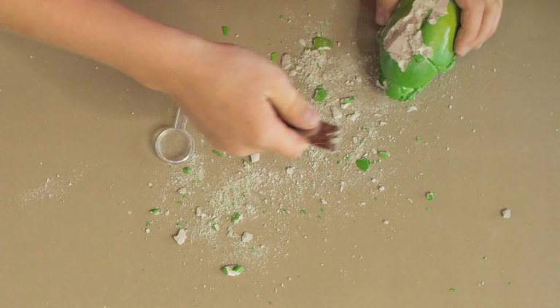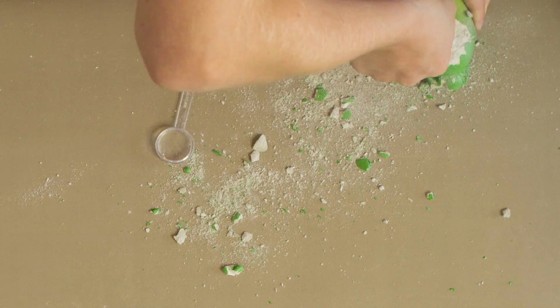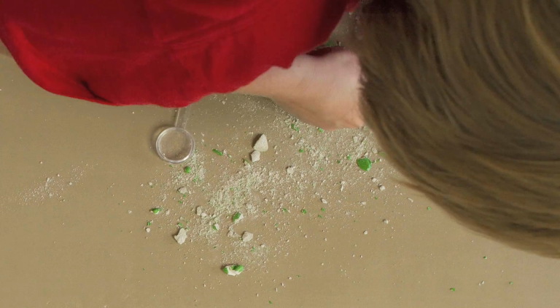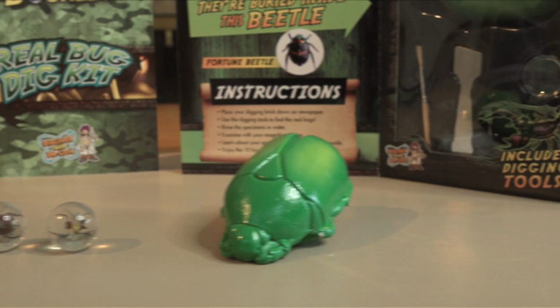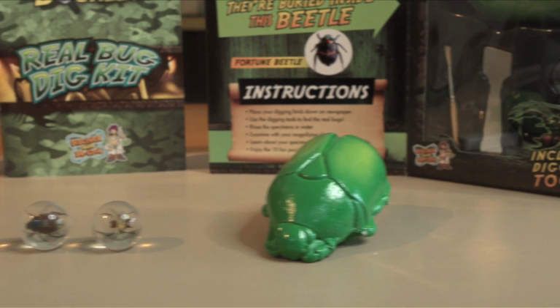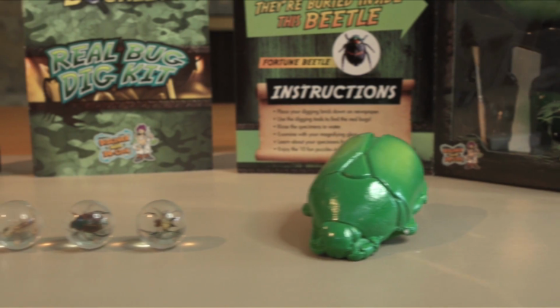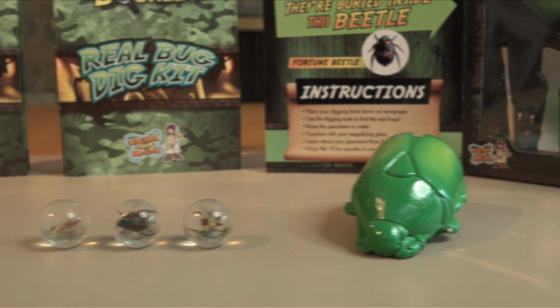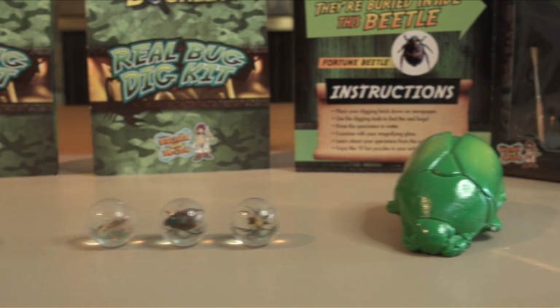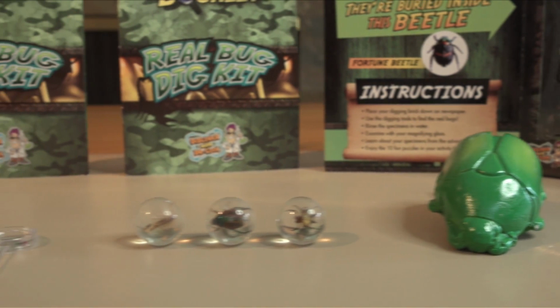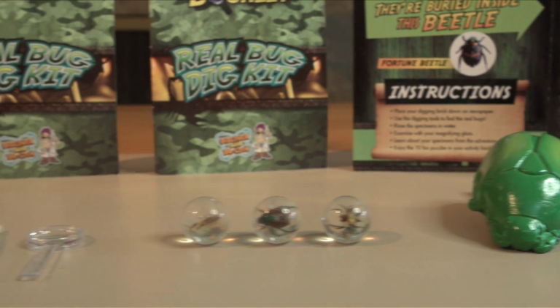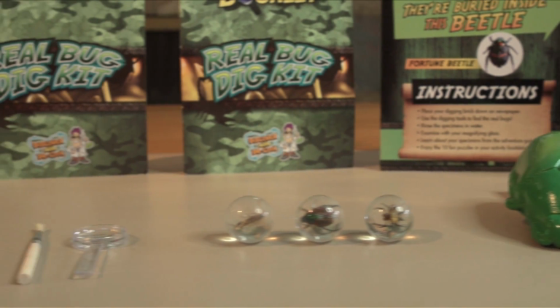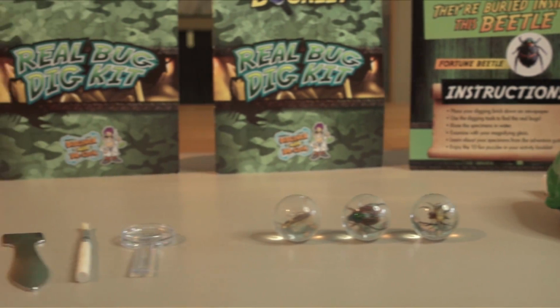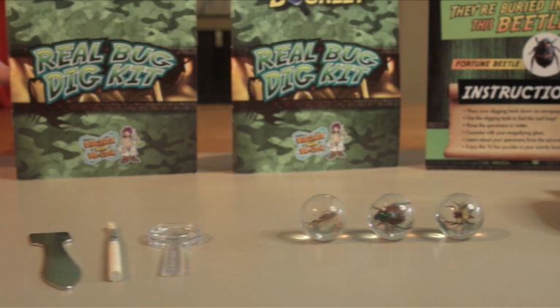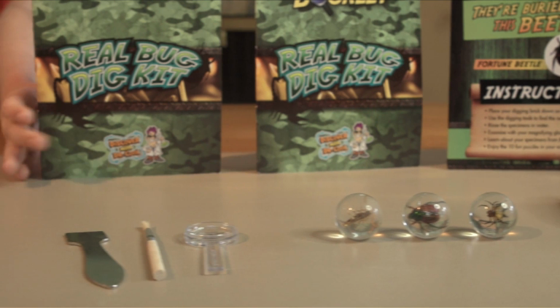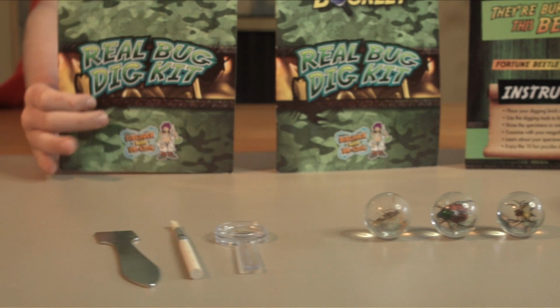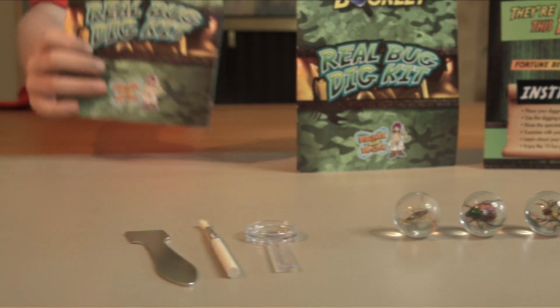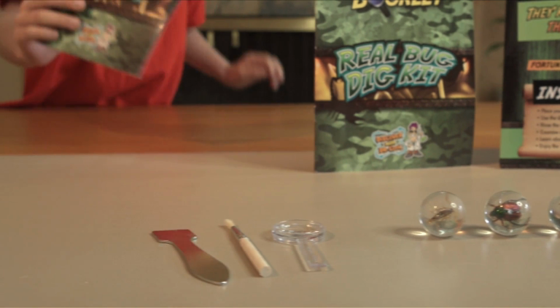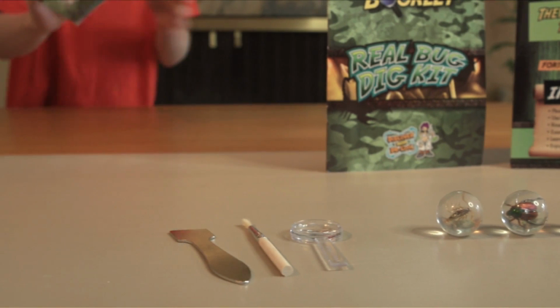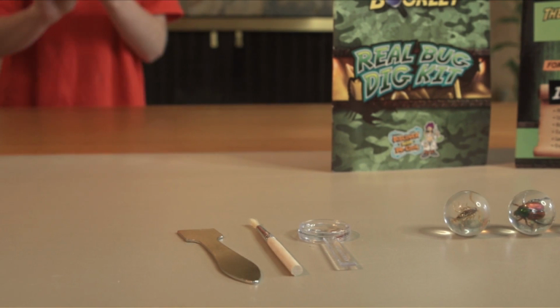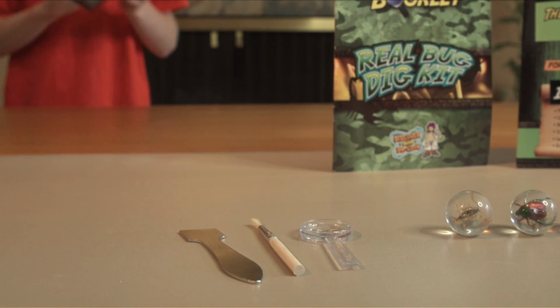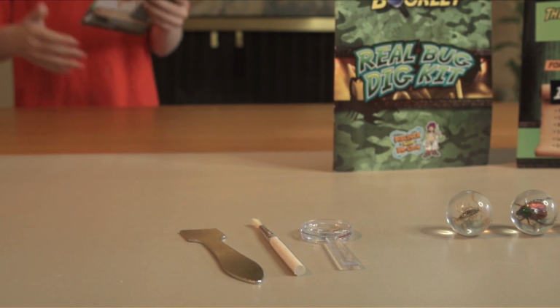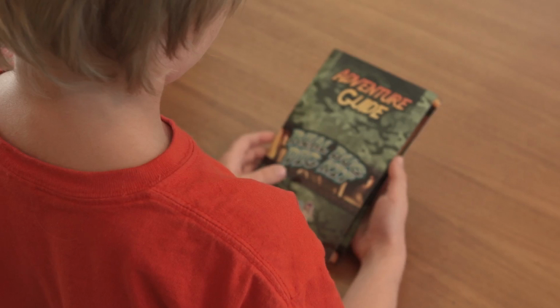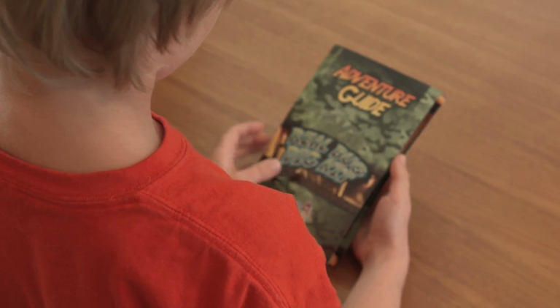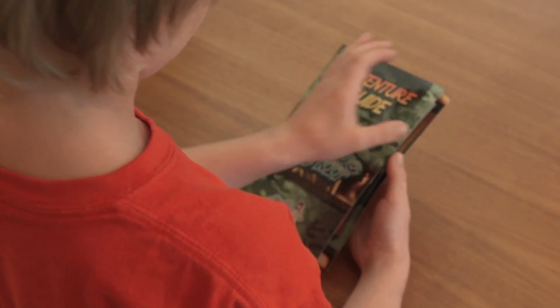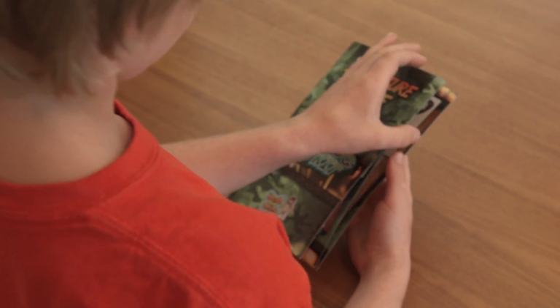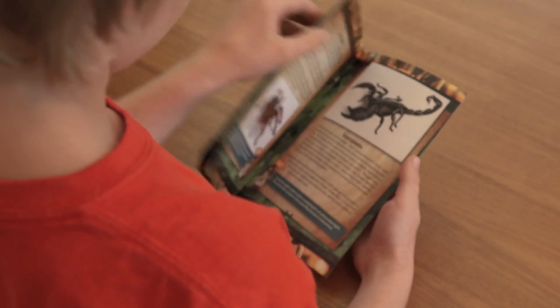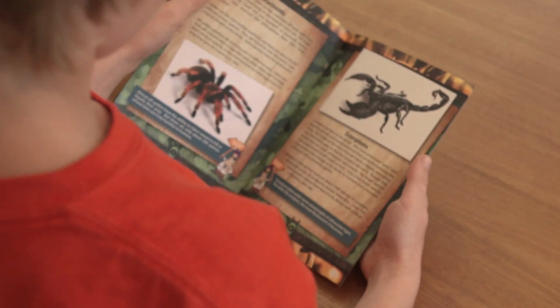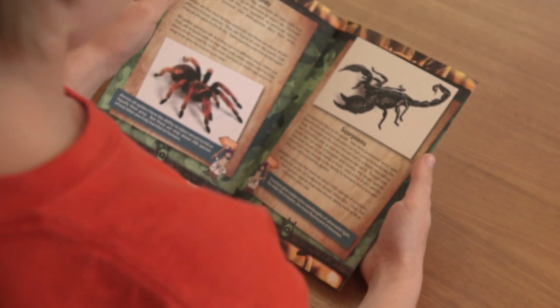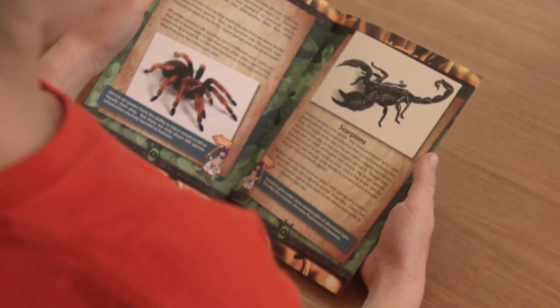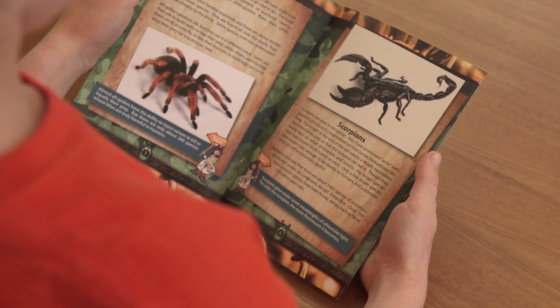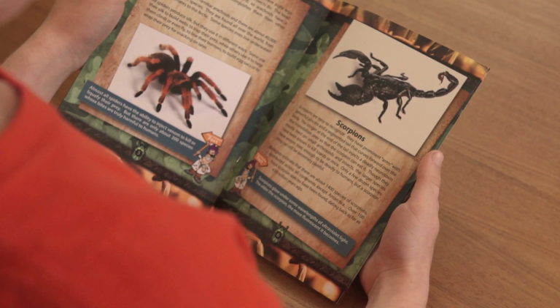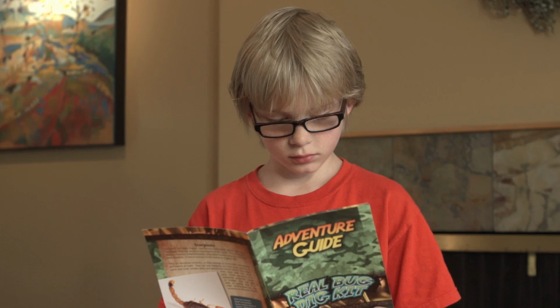This kit includes a digging tool, brush, magnifying glass, and an adventure guide, so that you can learn about each fascinating creature.